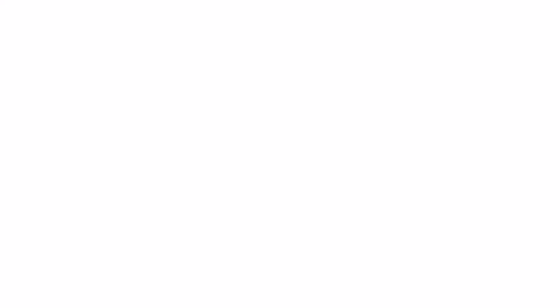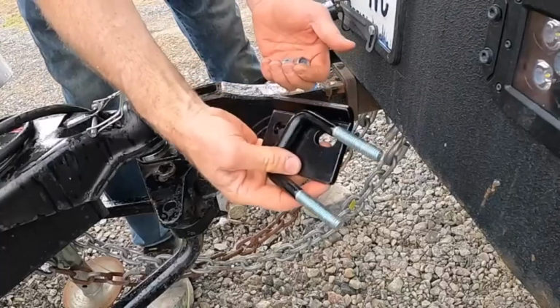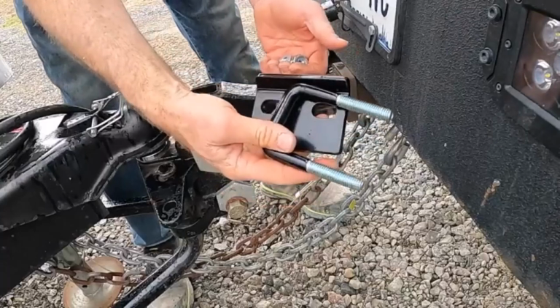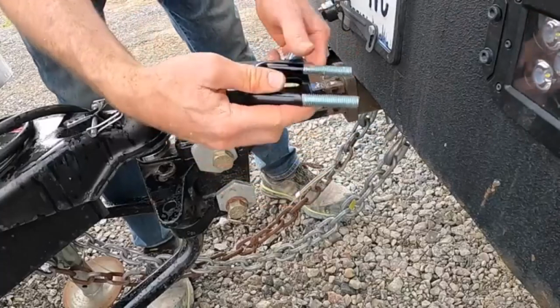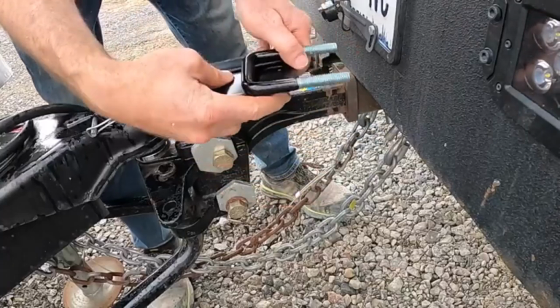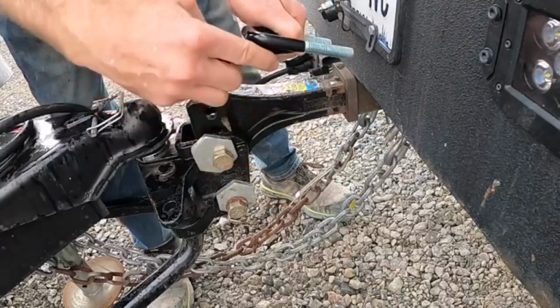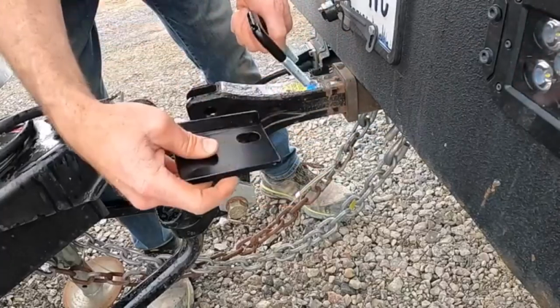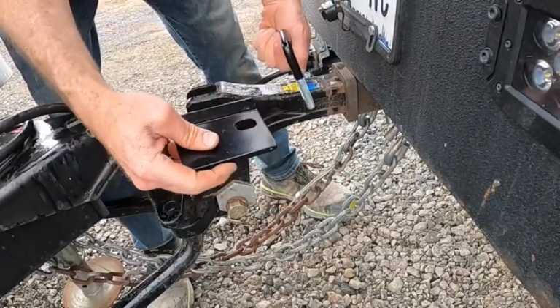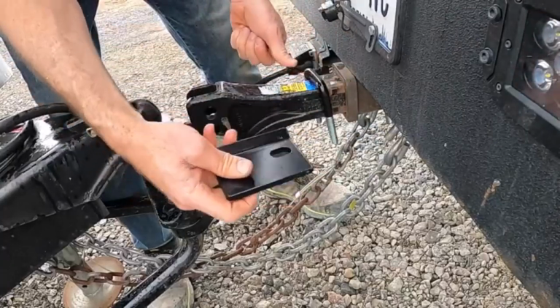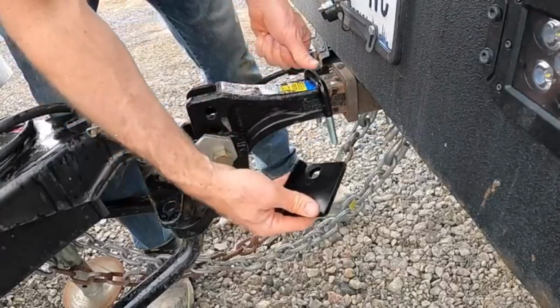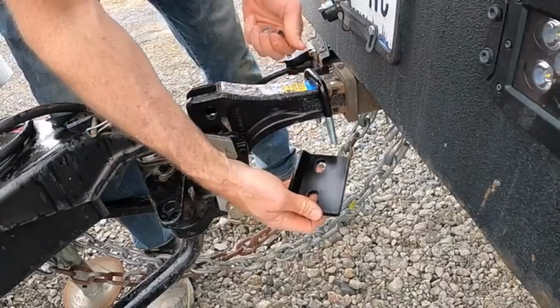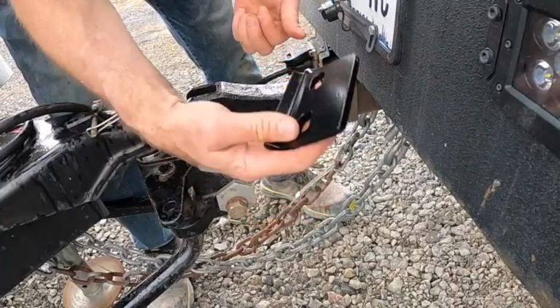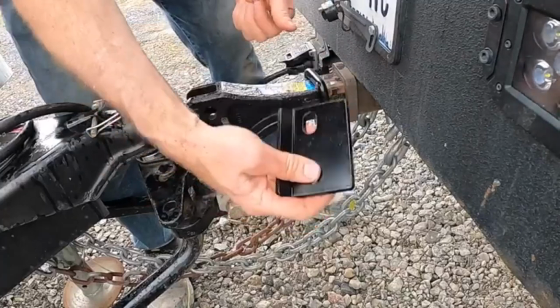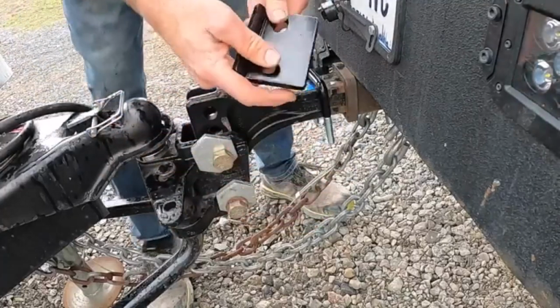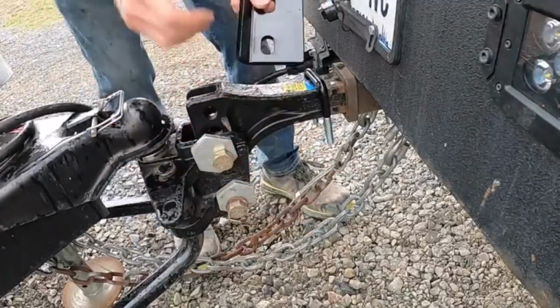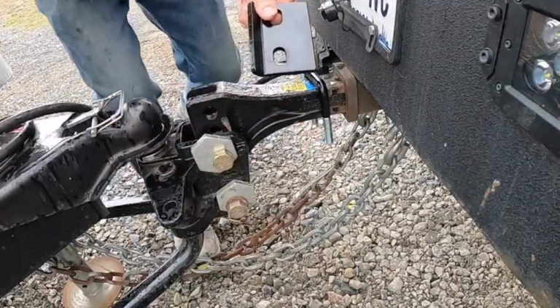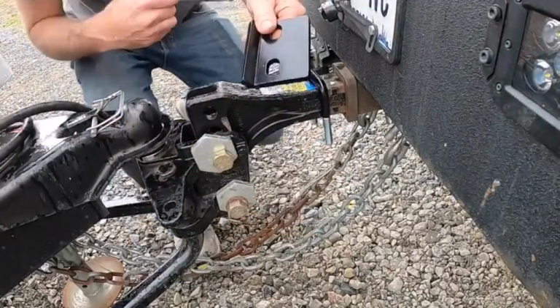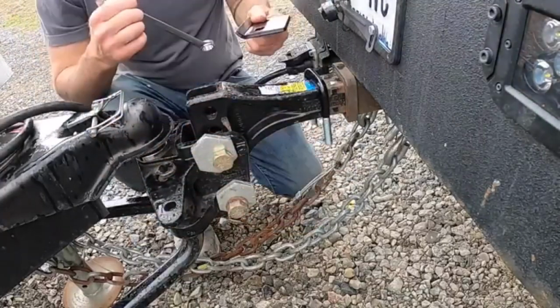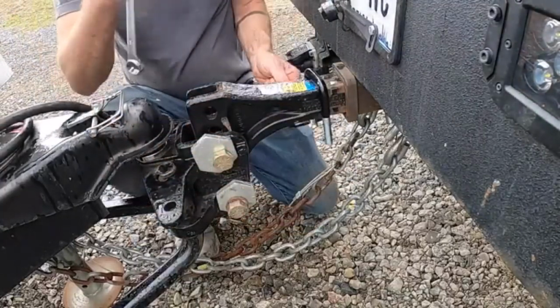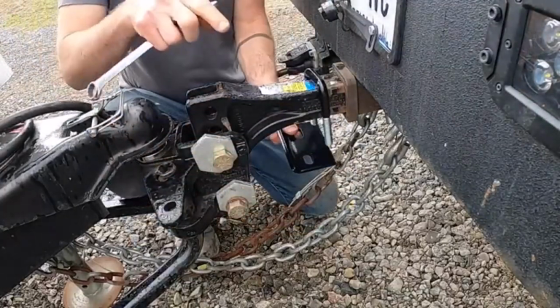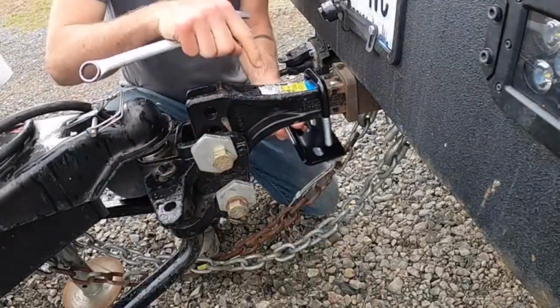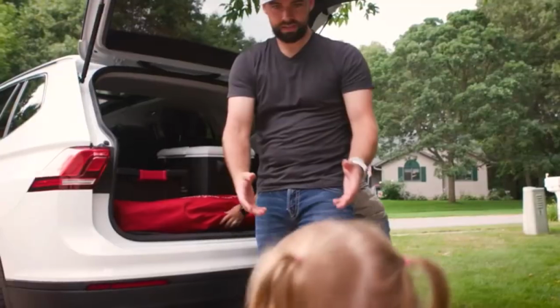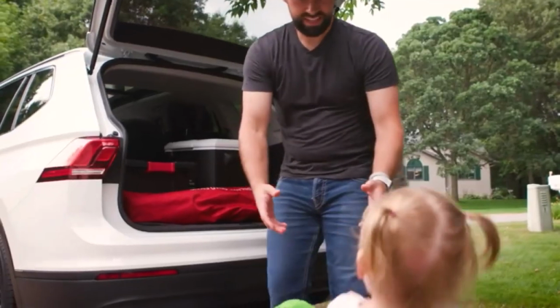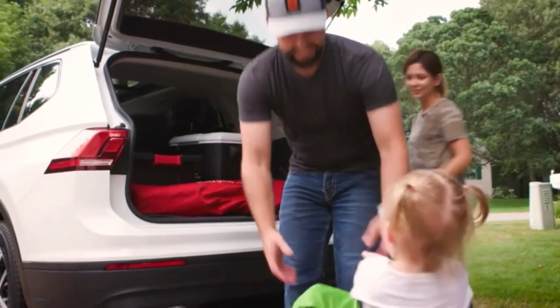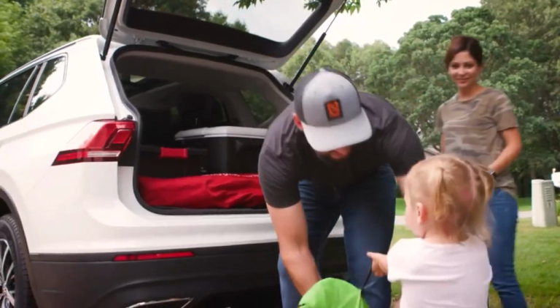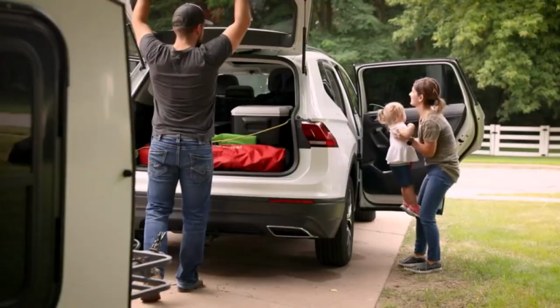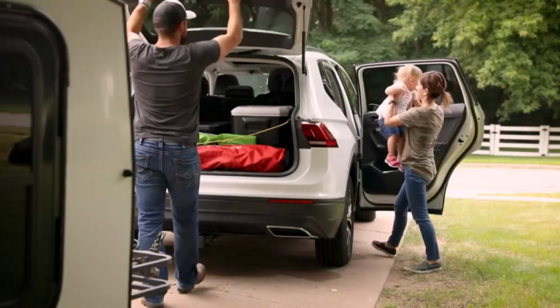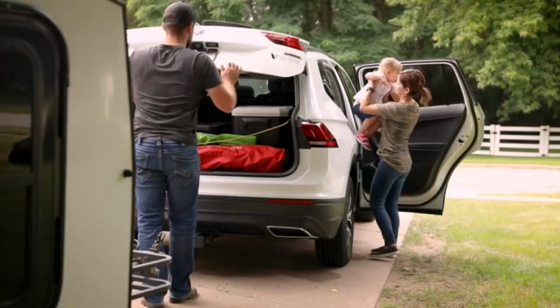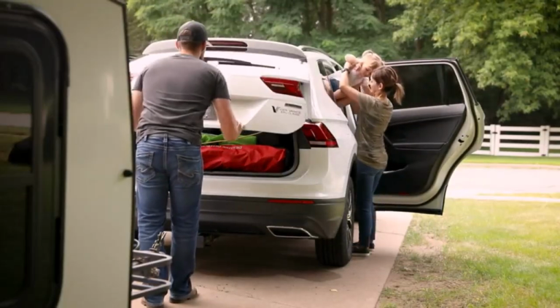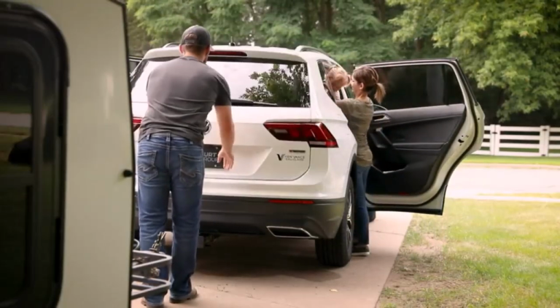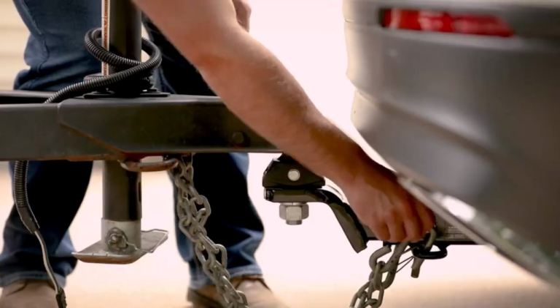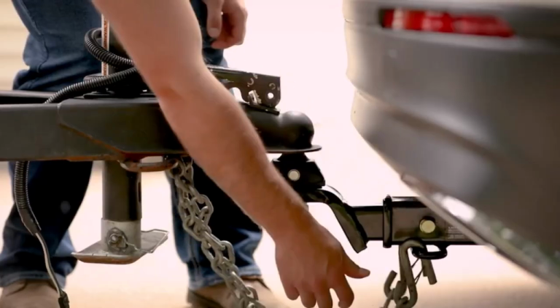Hey everyone! Welcome back to my channel, where I review the top products on Amazon so that you can make an informed purchase decision. Today, I'm excited to share with you my top 5 picks for the best anti-rattle hitch devices on Amazon.